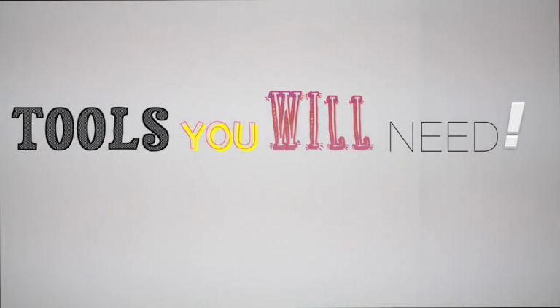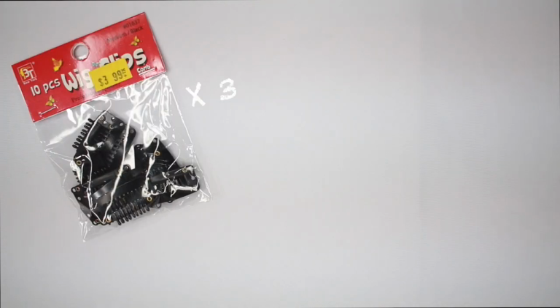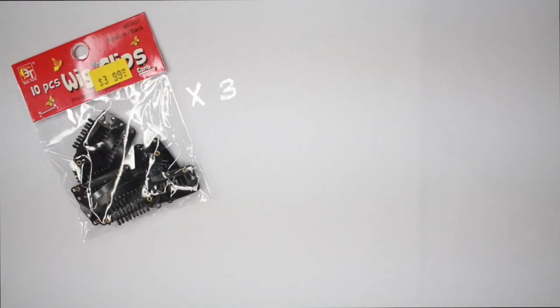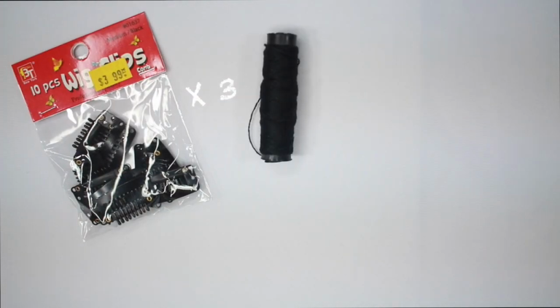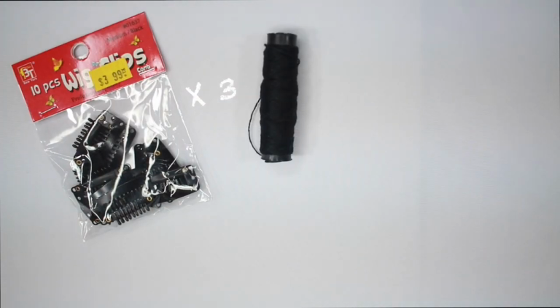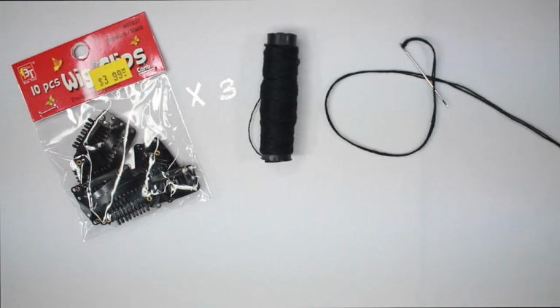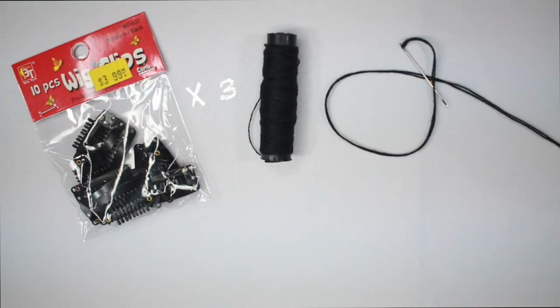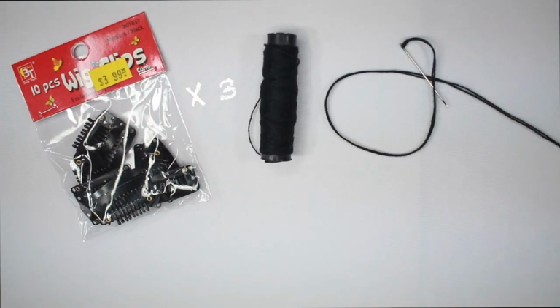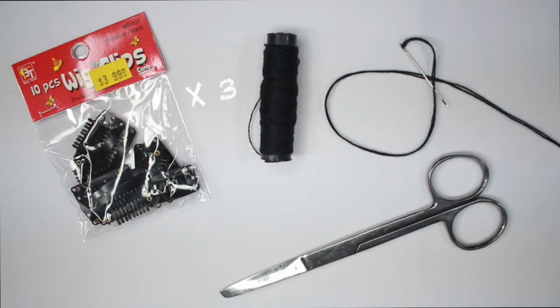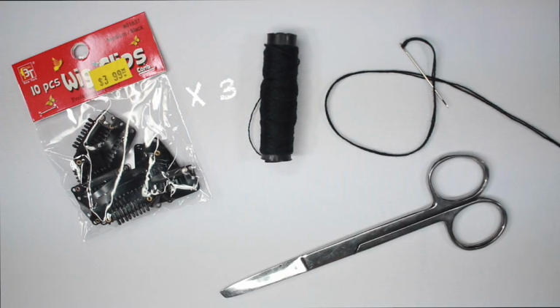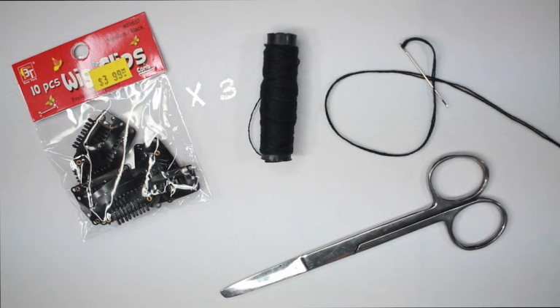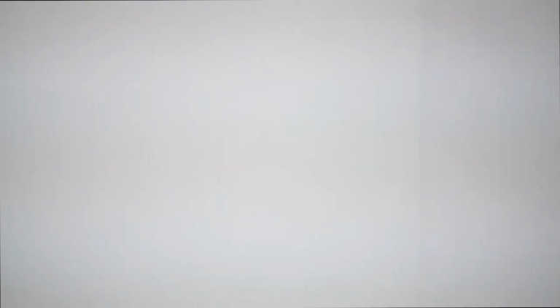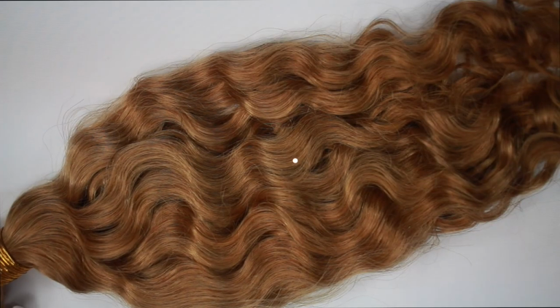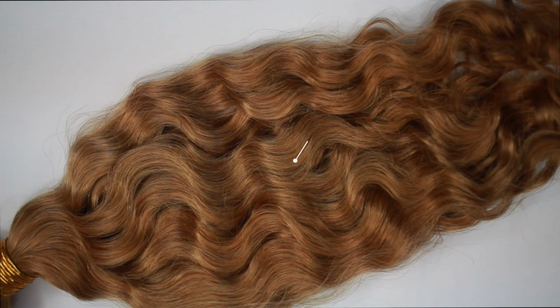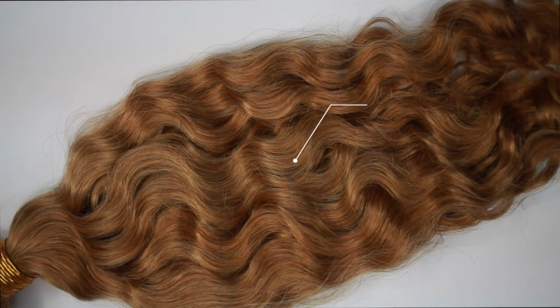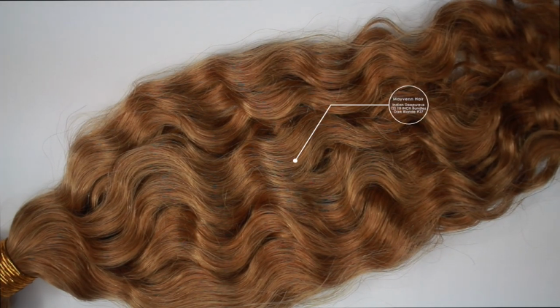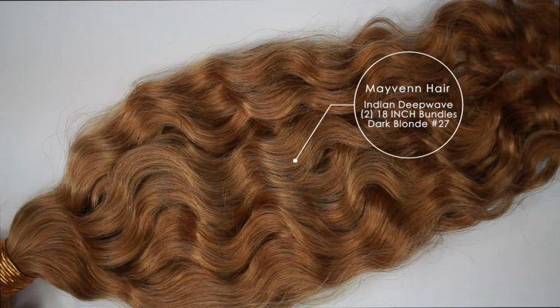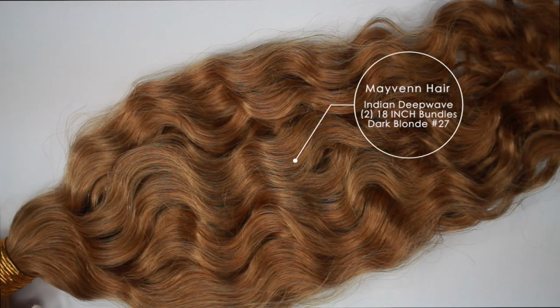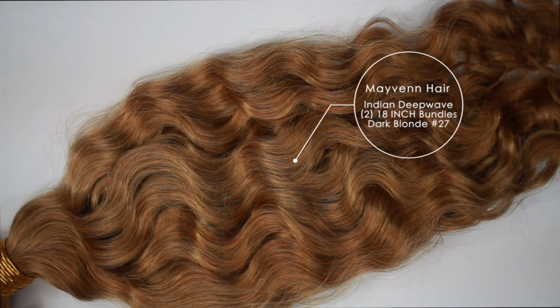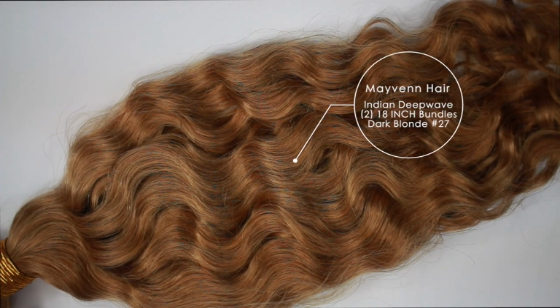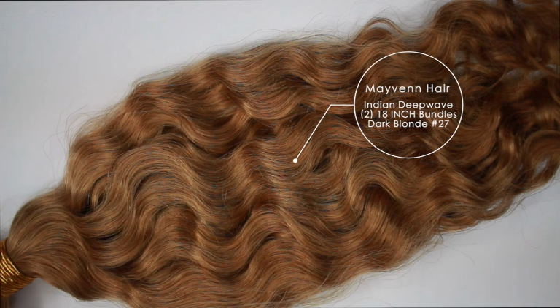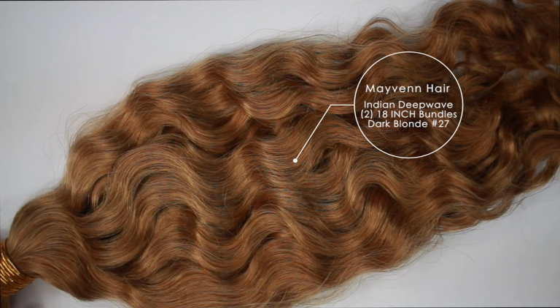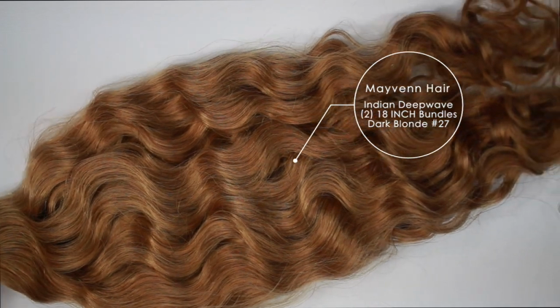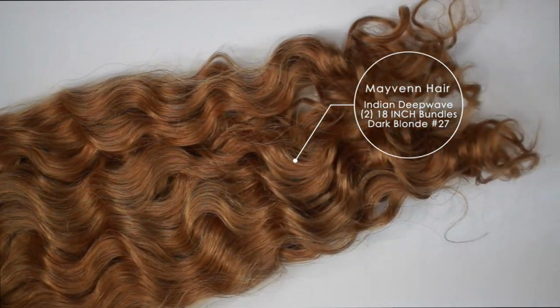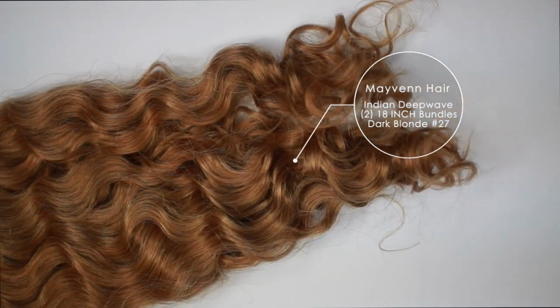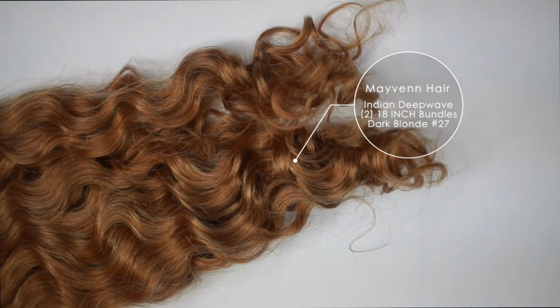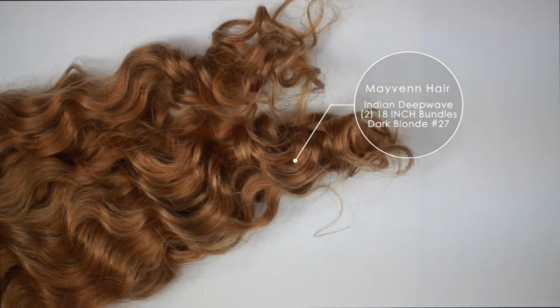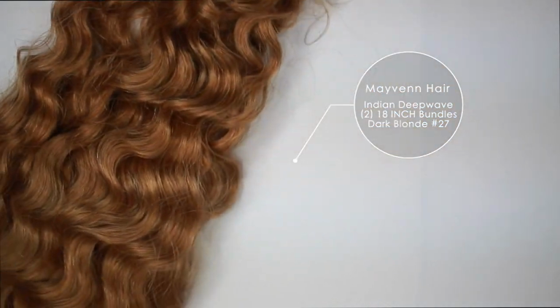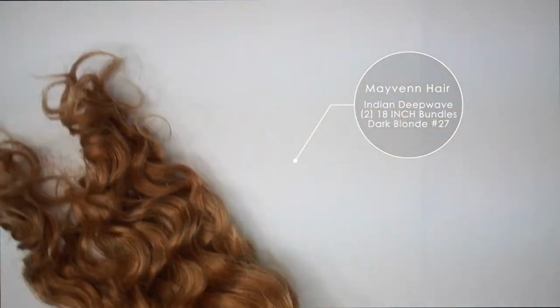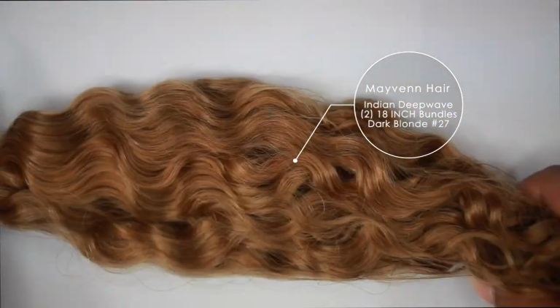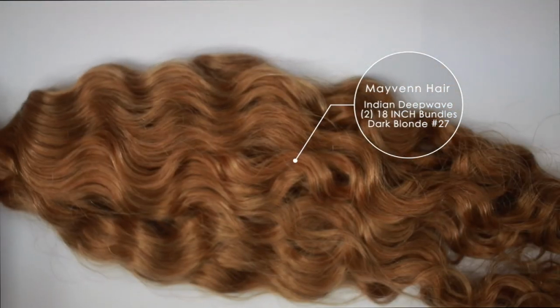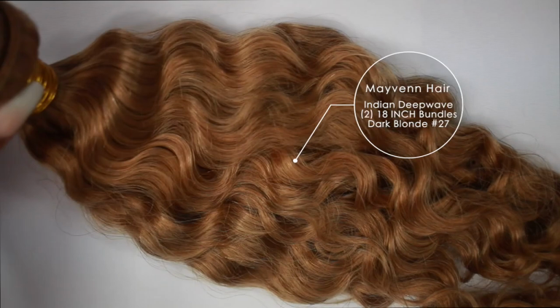You'll need wig clips, thread, needle, and some scissors — and then your hair, of course. I'm using the Maven hair in Indian Deep Wave. I have two 18-inch bundles in the shade Dark Blonde No. 27.